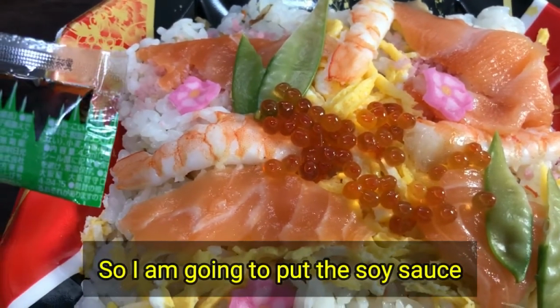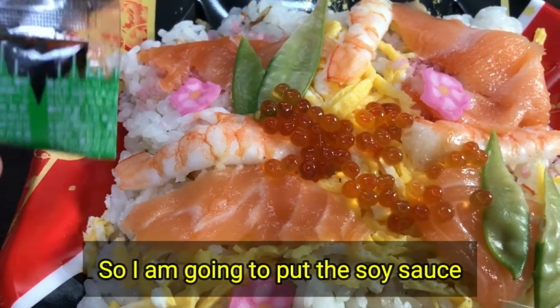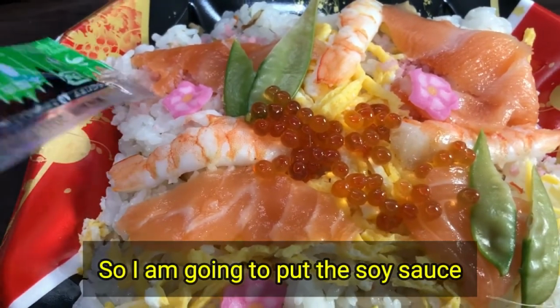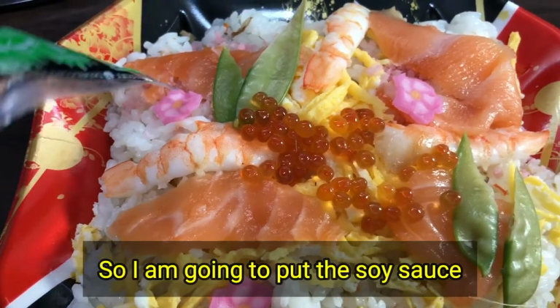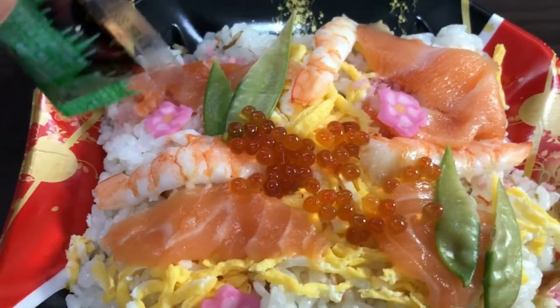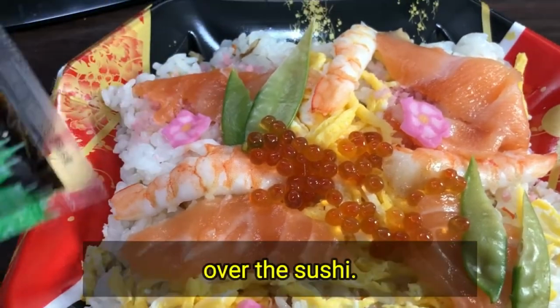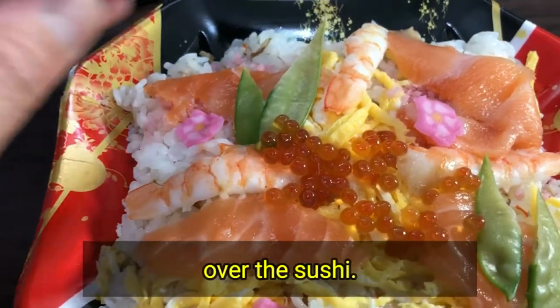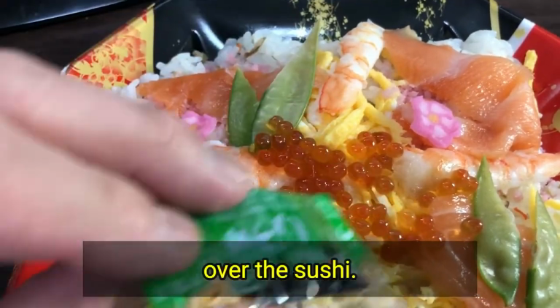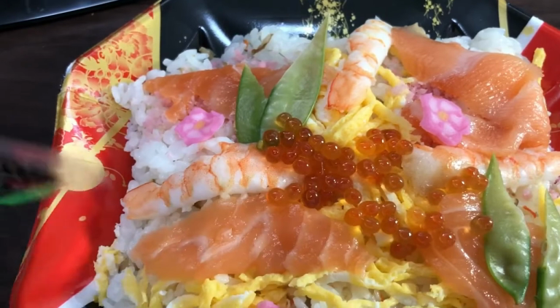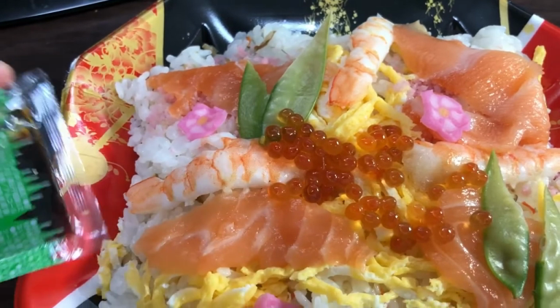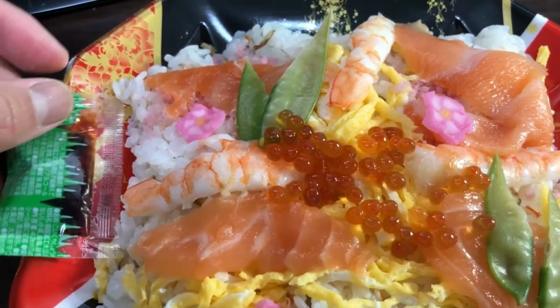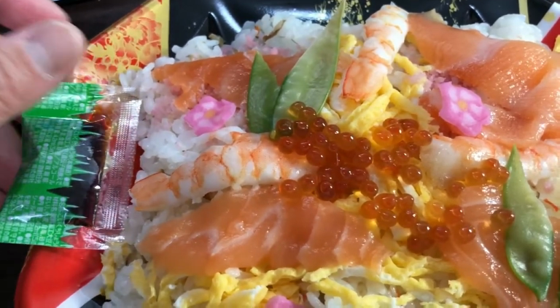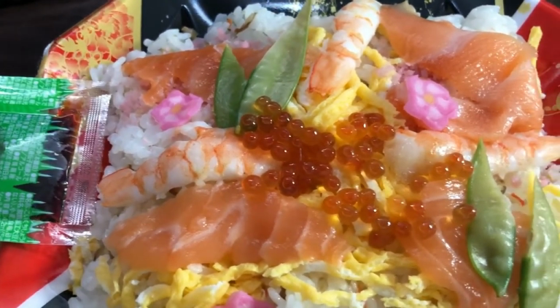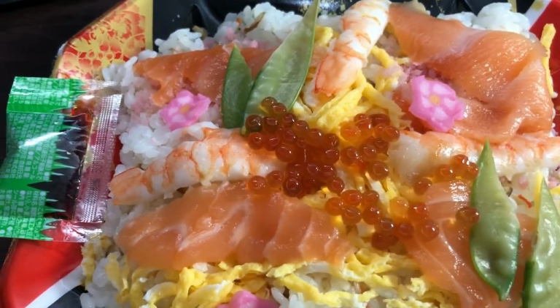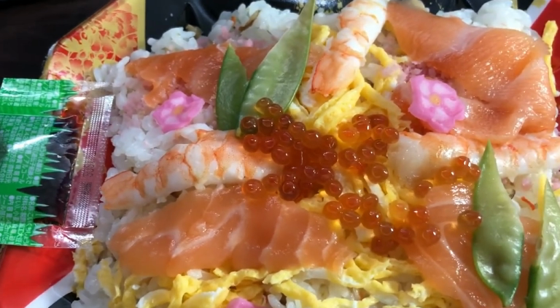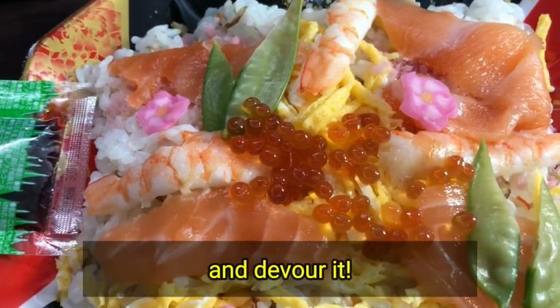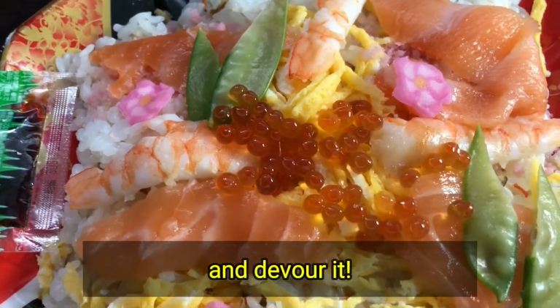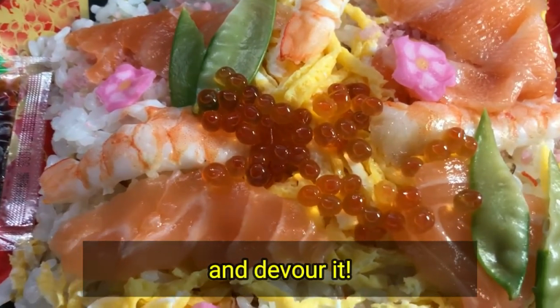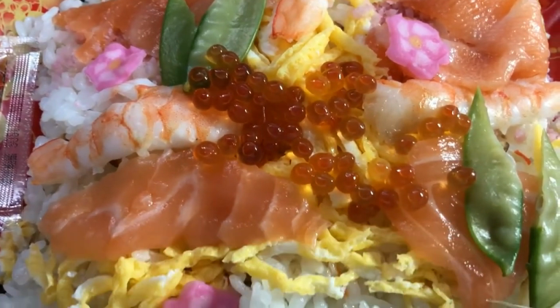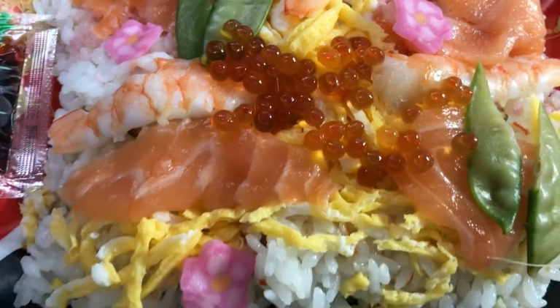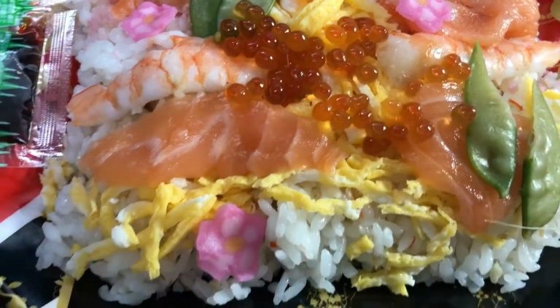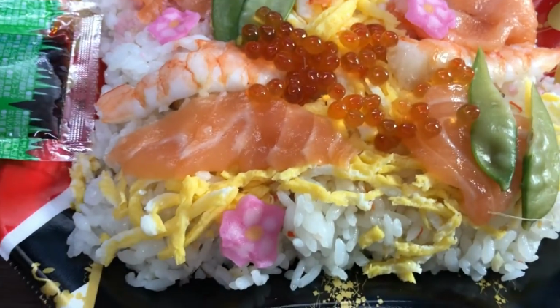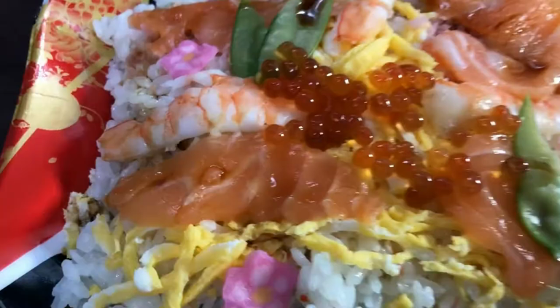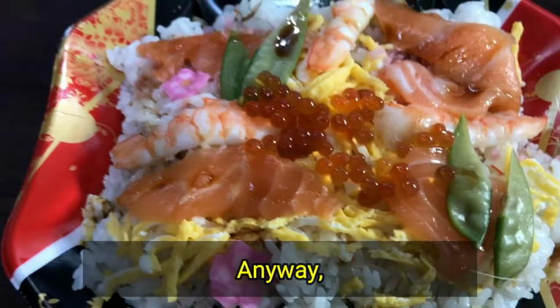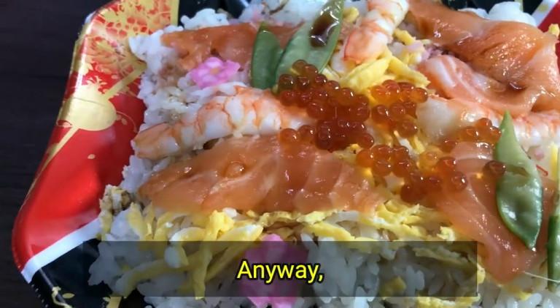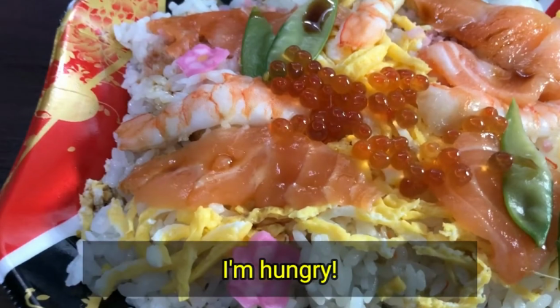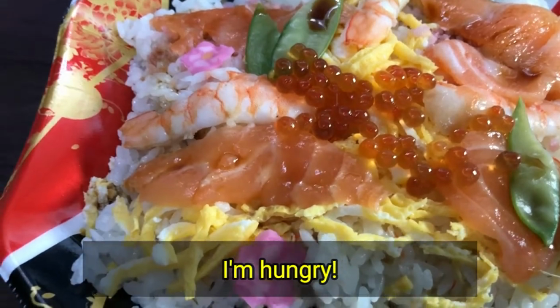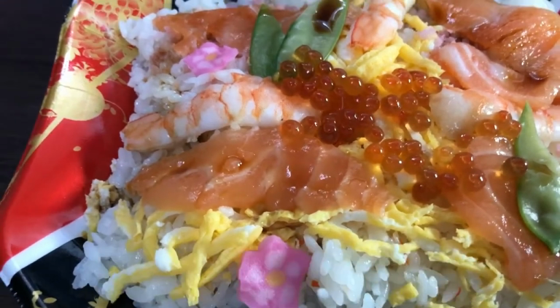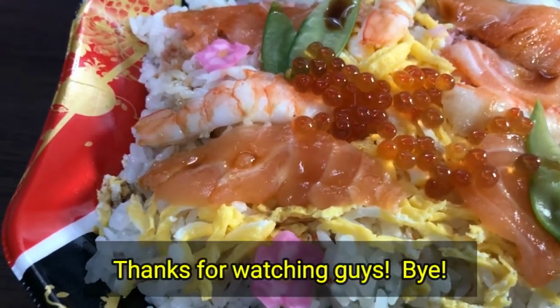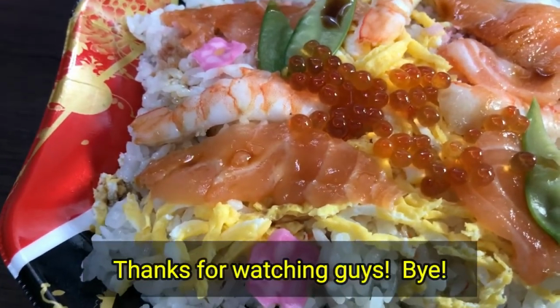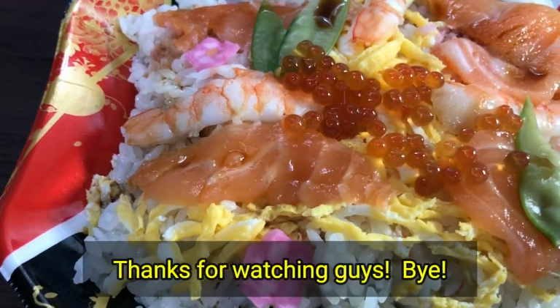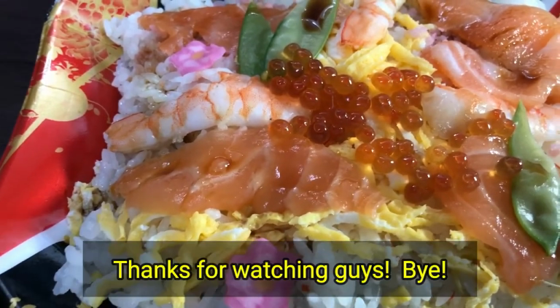I'm going to put the soy sauce over the sushi and devour it. Anyway, I'm hungry — thanks for watching guys, bye!